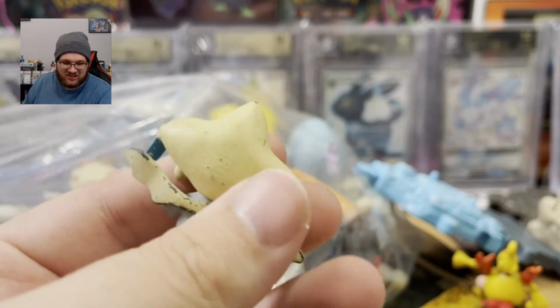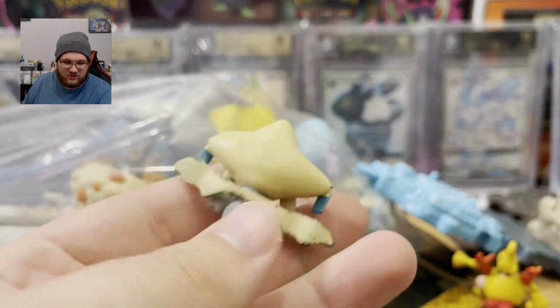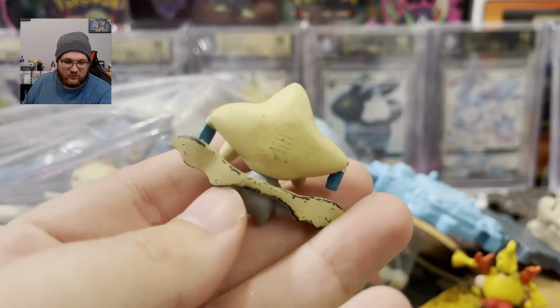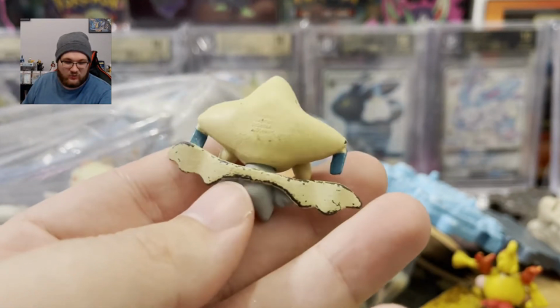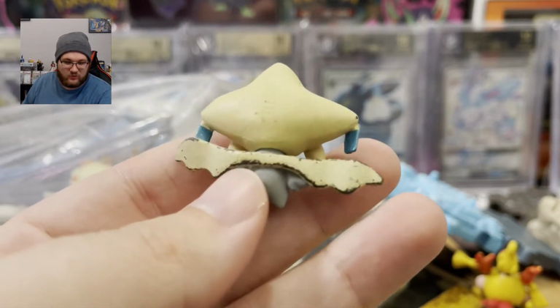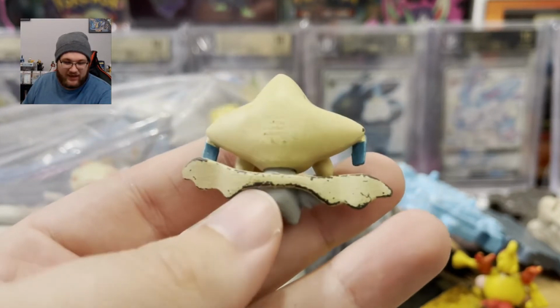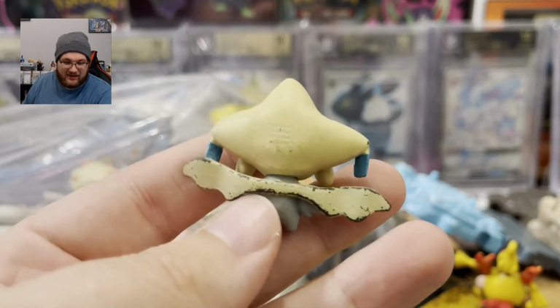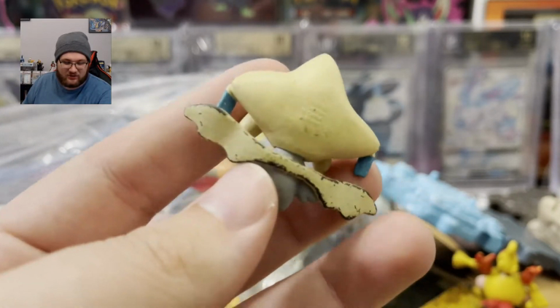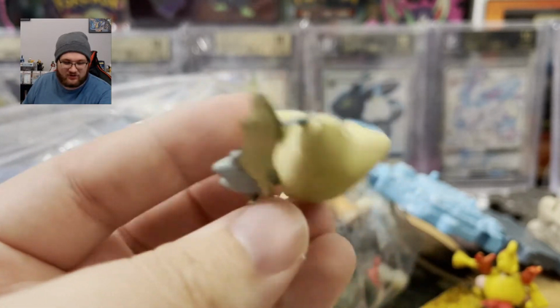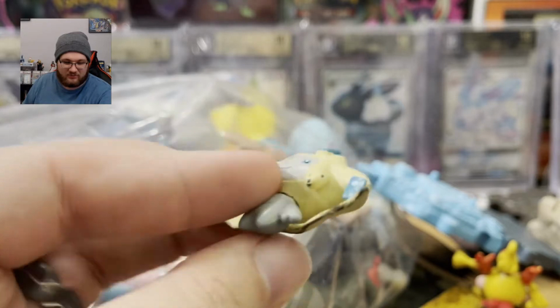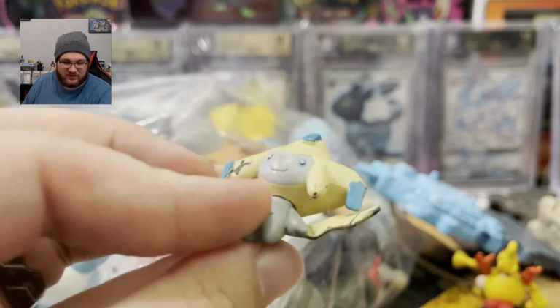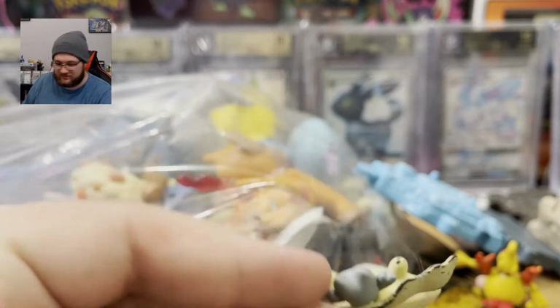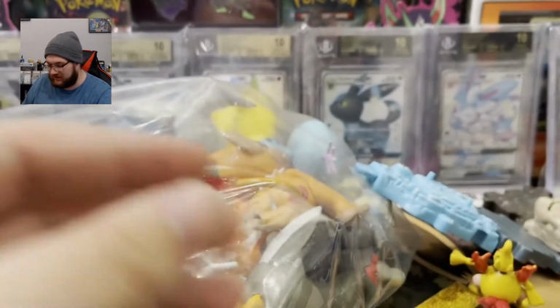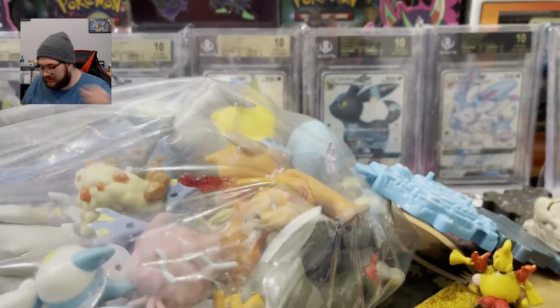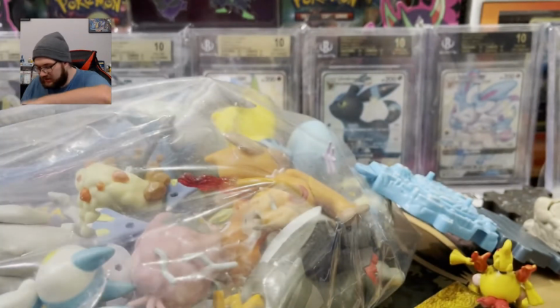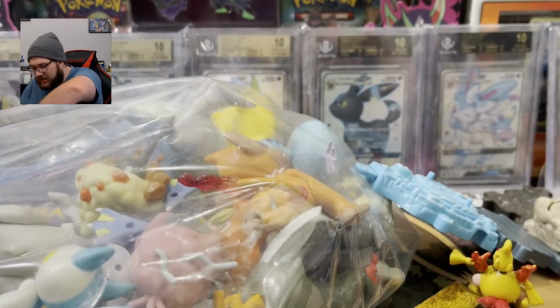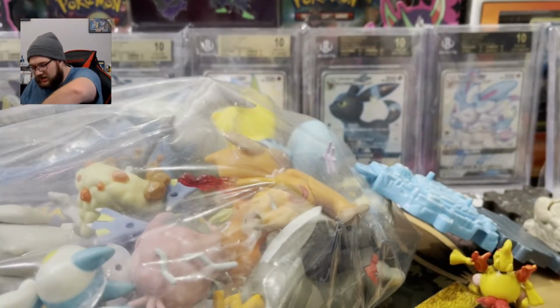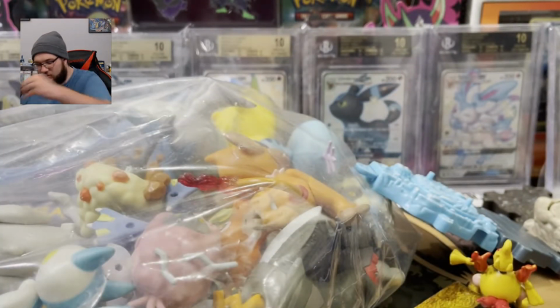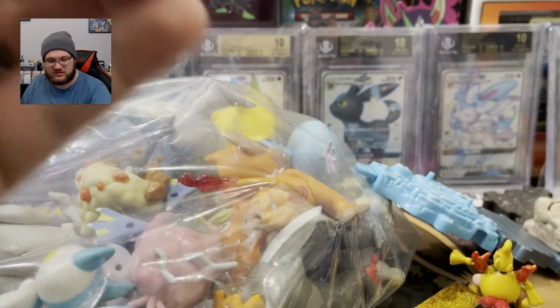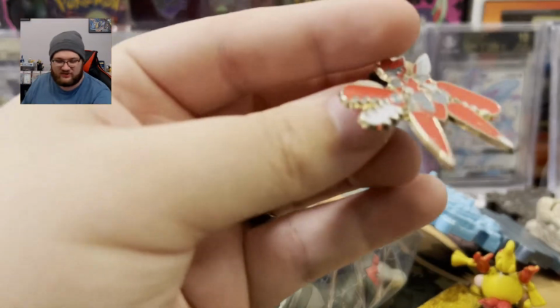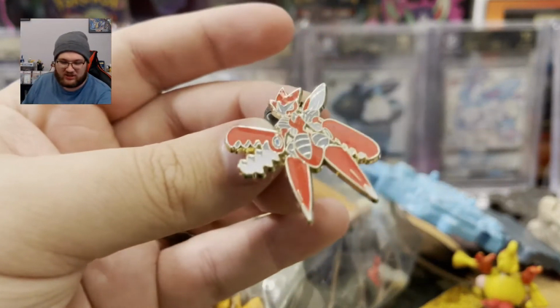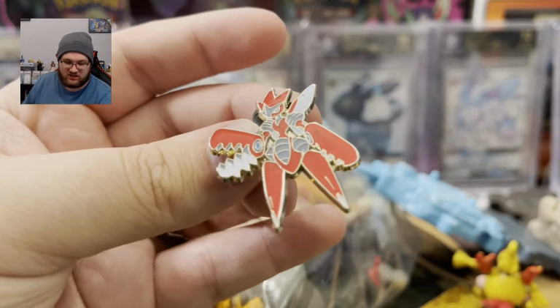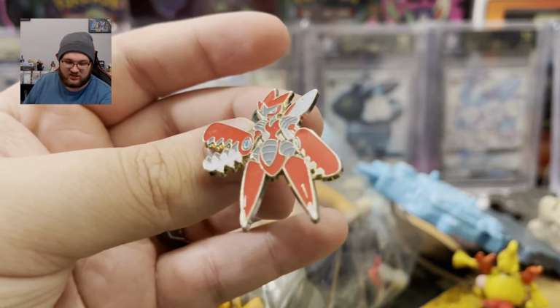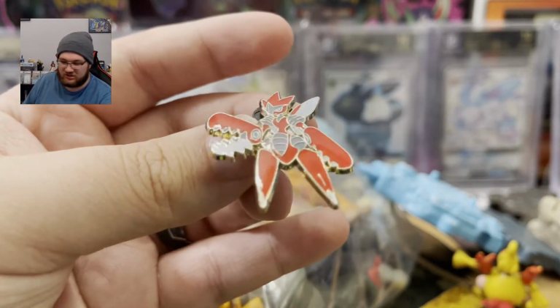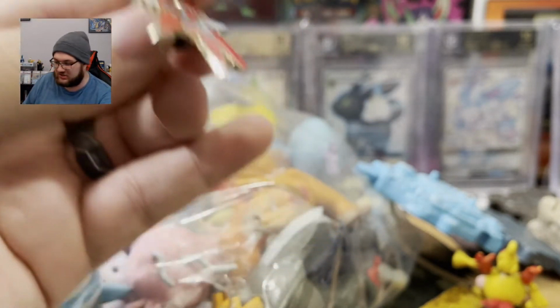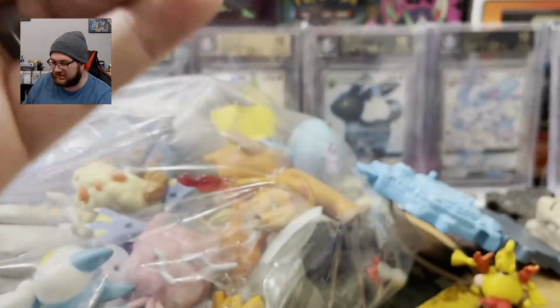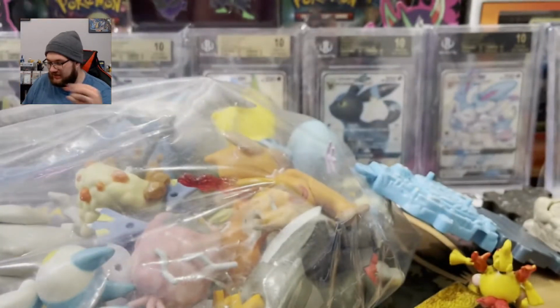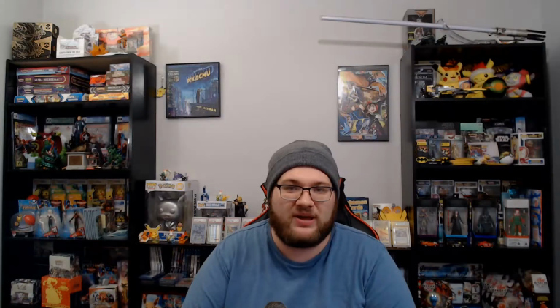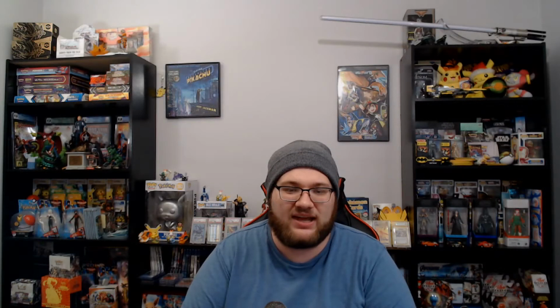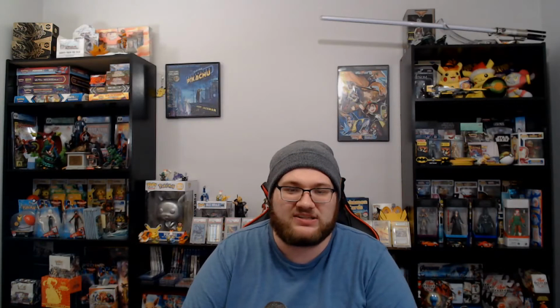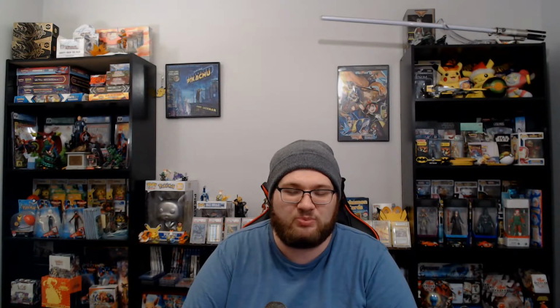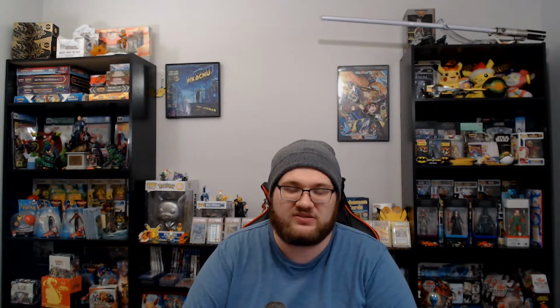Oh wait — I got a pretty bad one. This Jirachi — who died? I don't know what's wrong with it but he looks funny. And of course there are a few pins in here as there usually is with this kind of stuff.